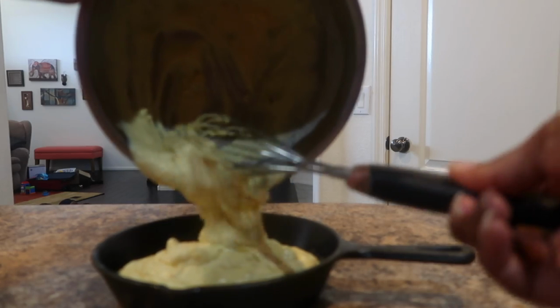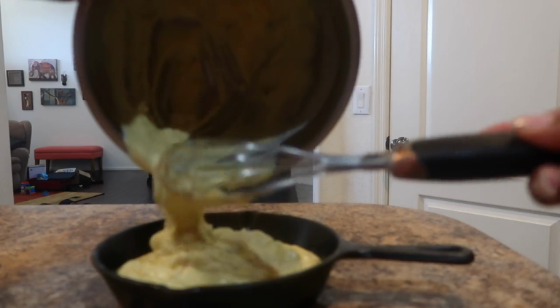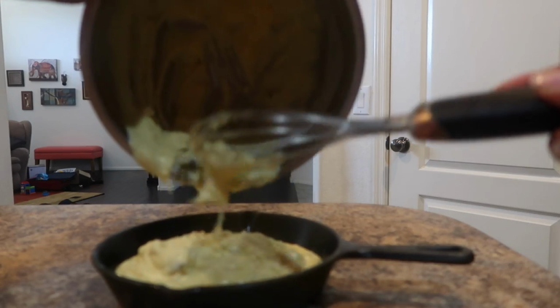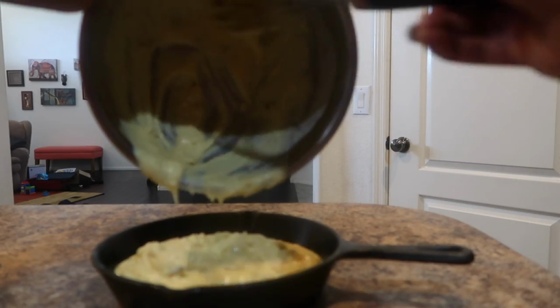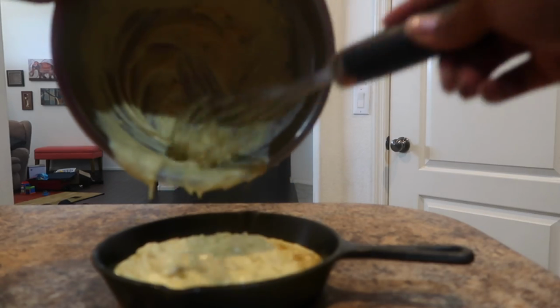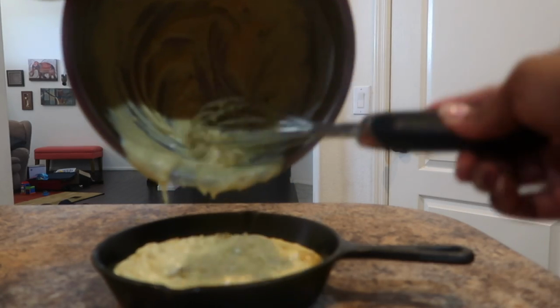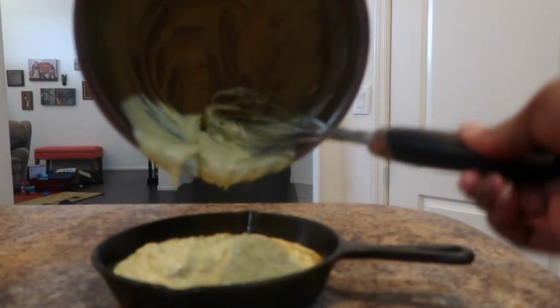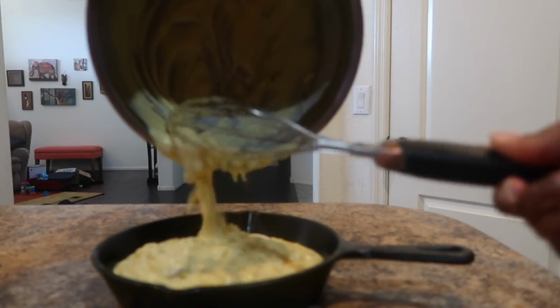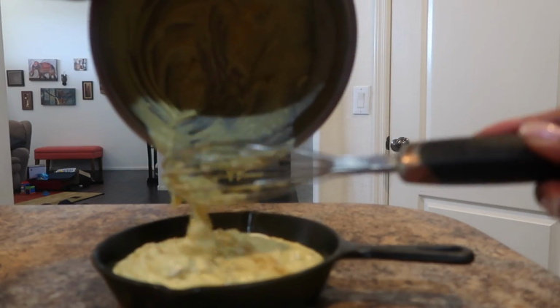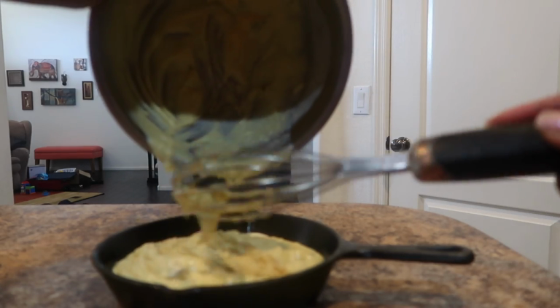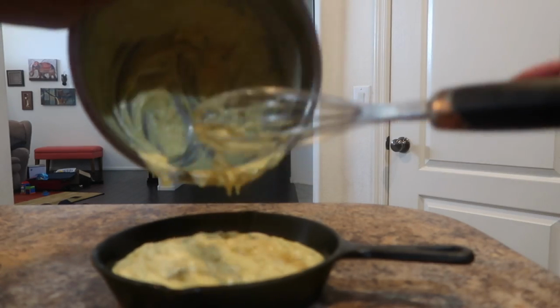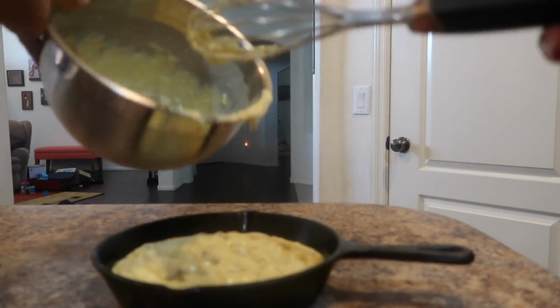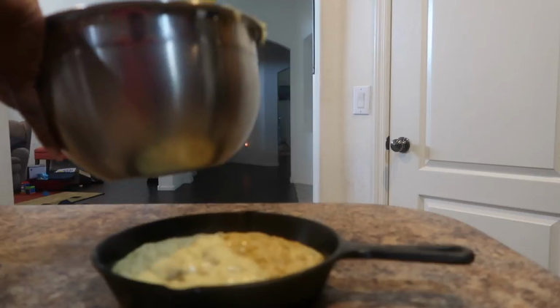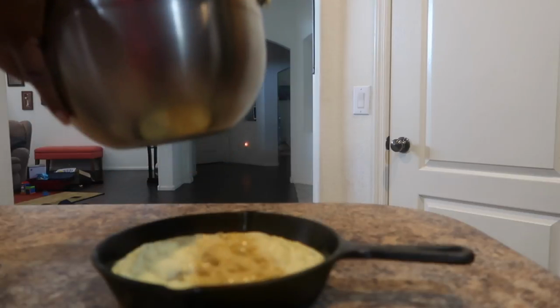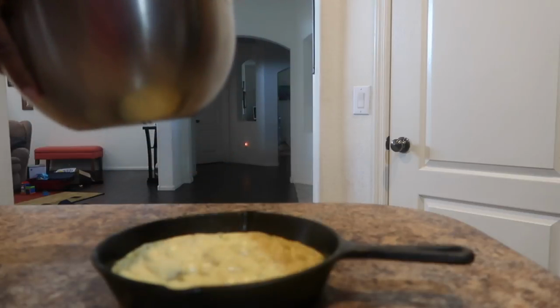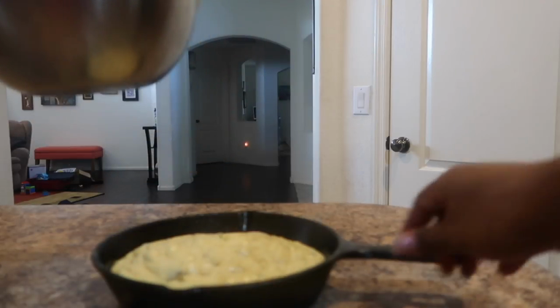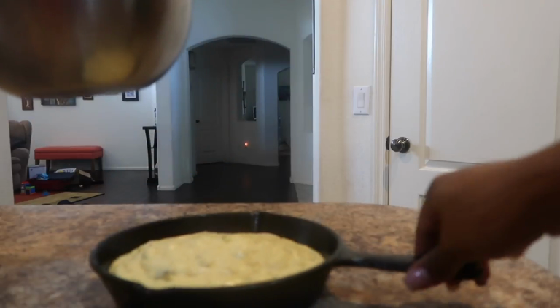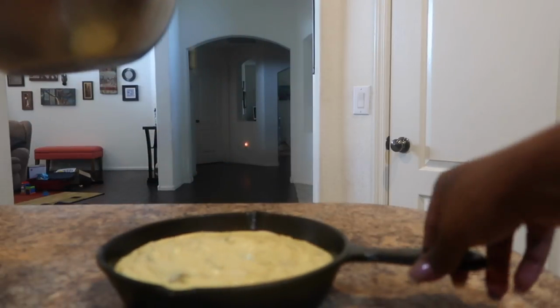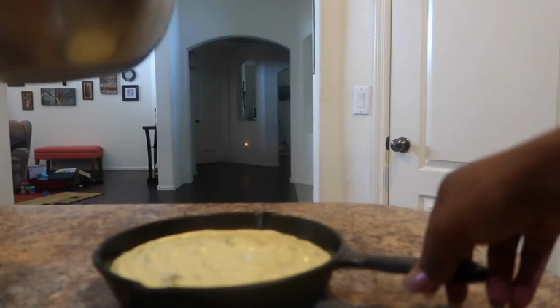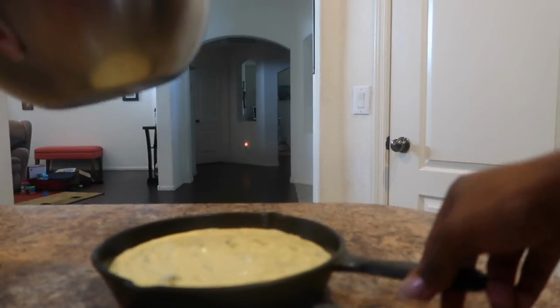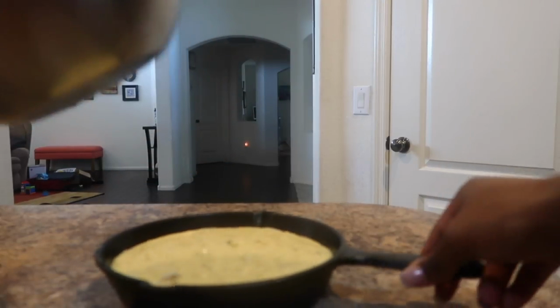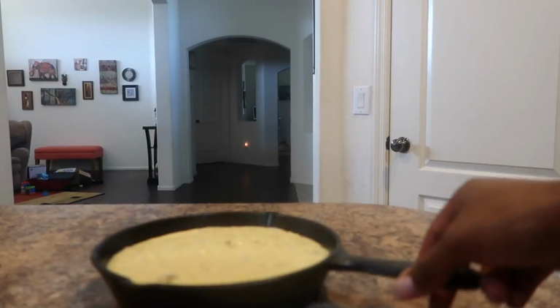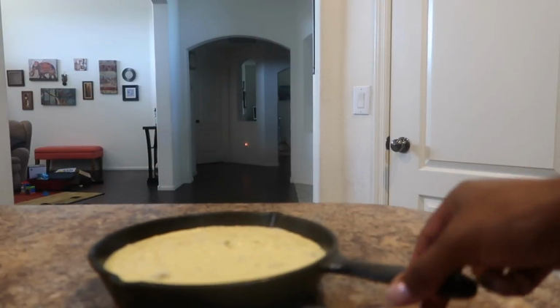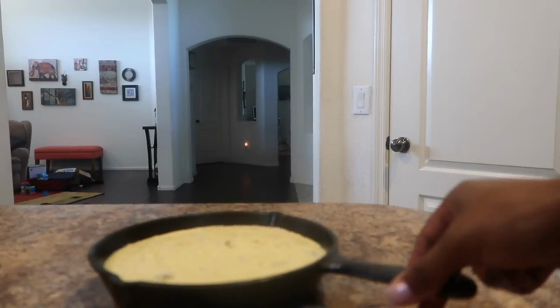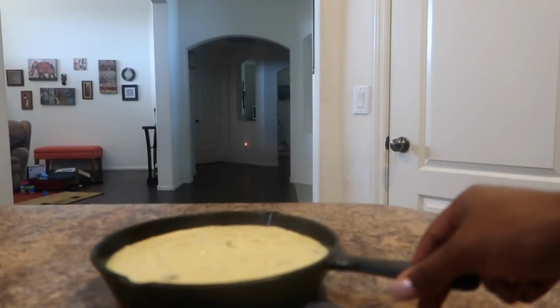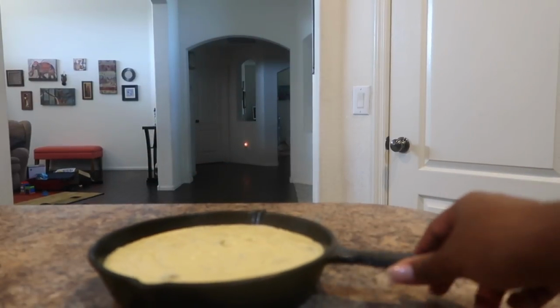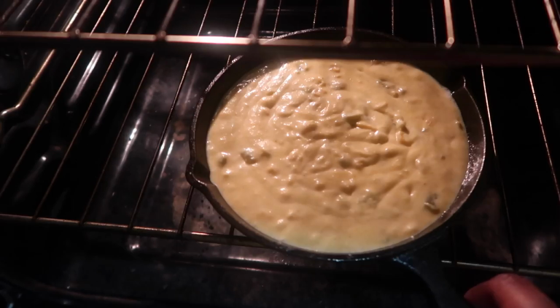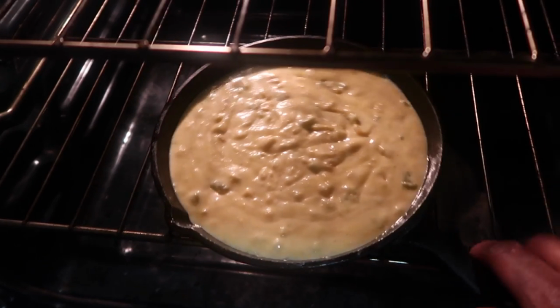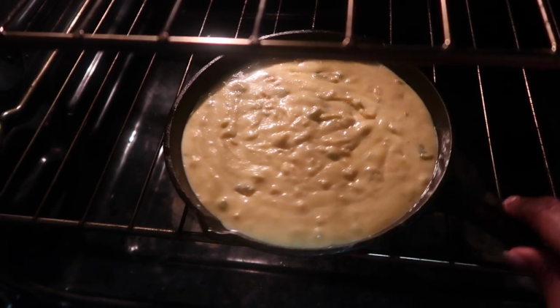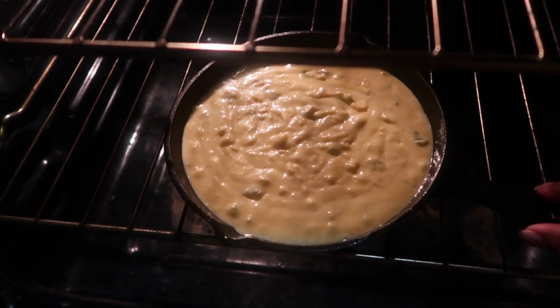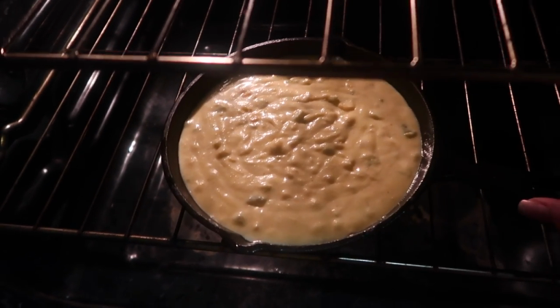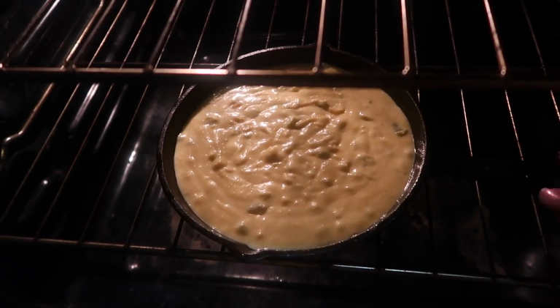Typically you would double this: two boxes of cornbread, two eggs, and two and a half cups of buttermilk.